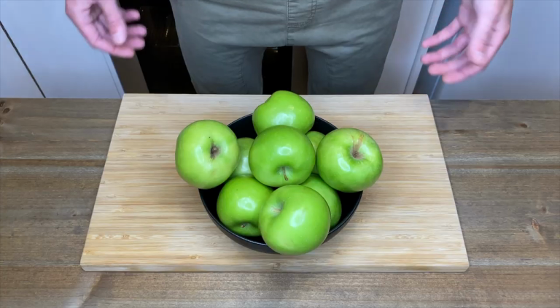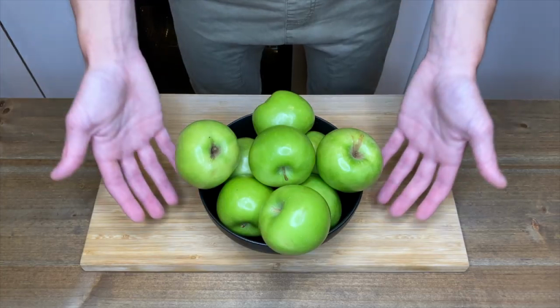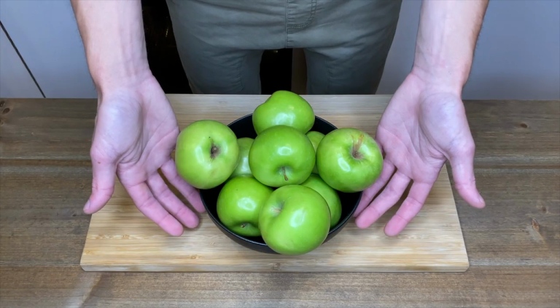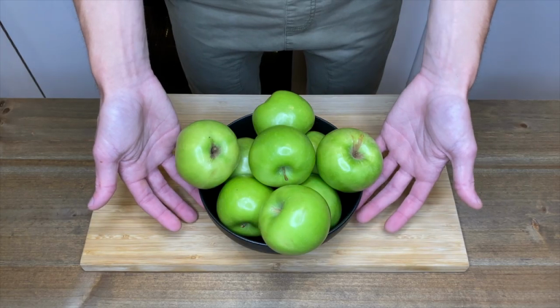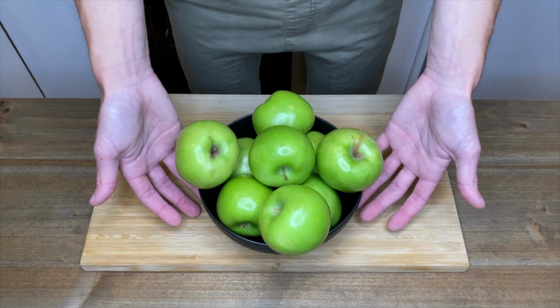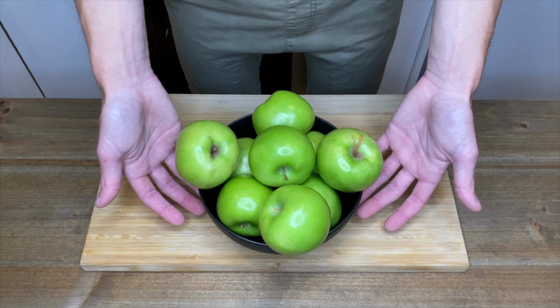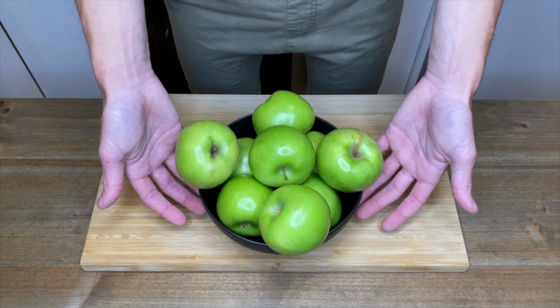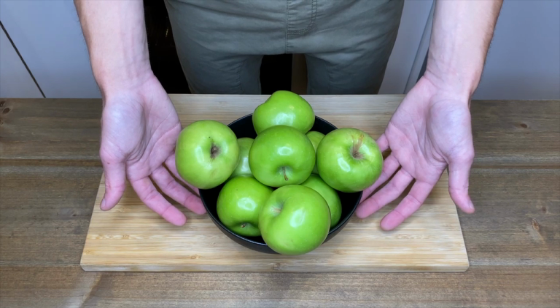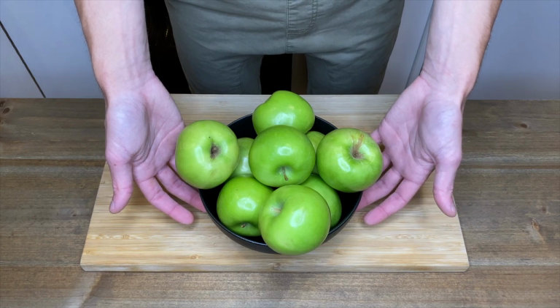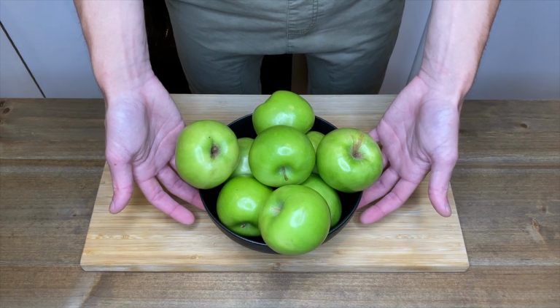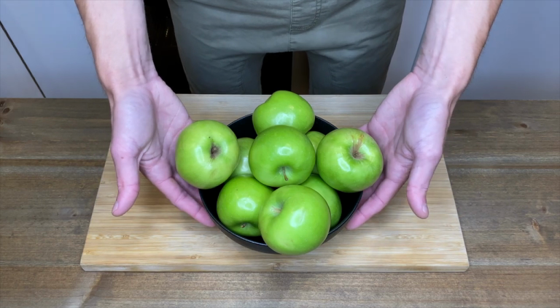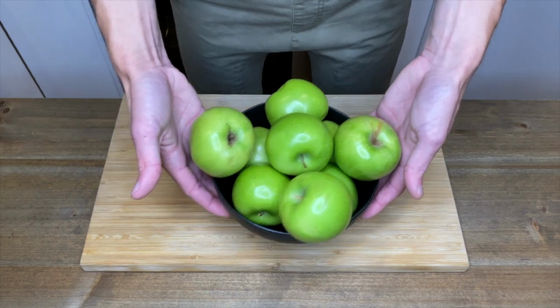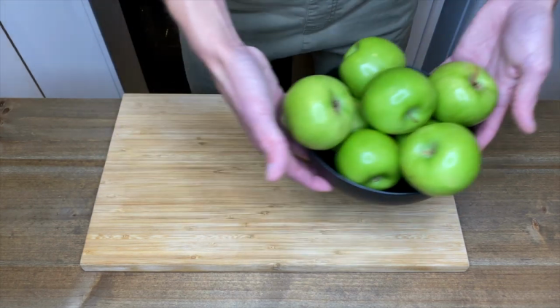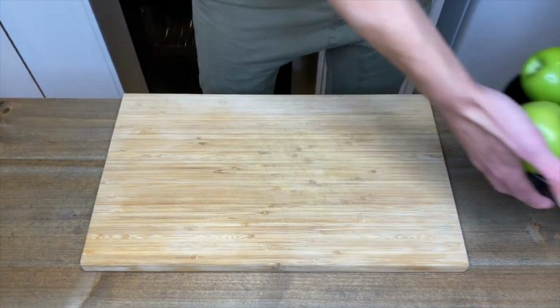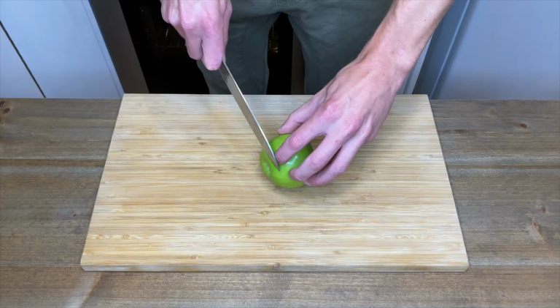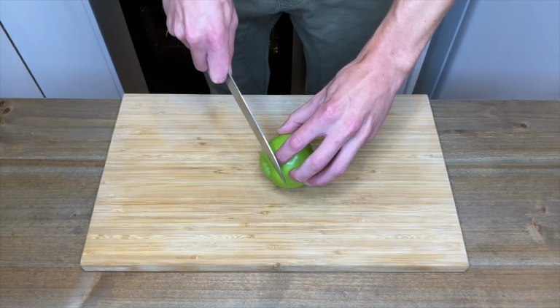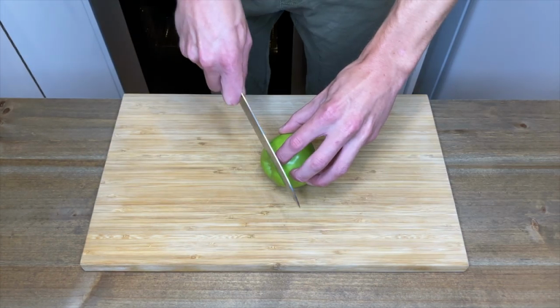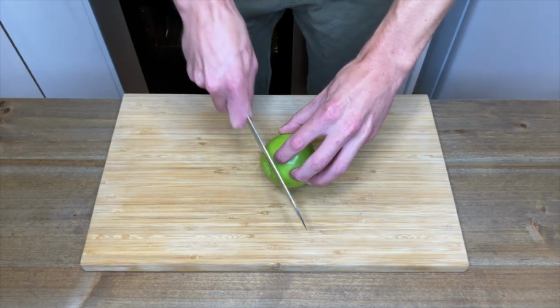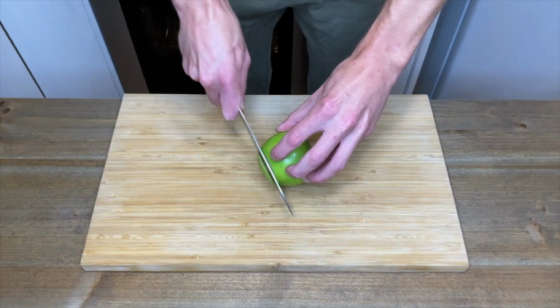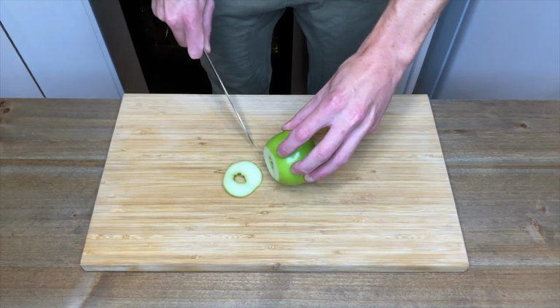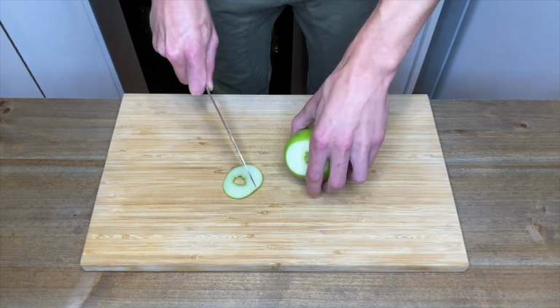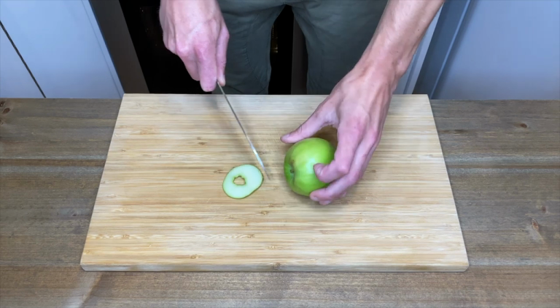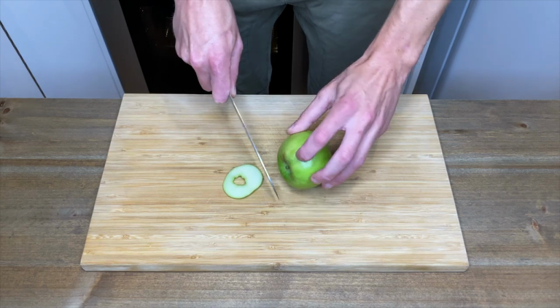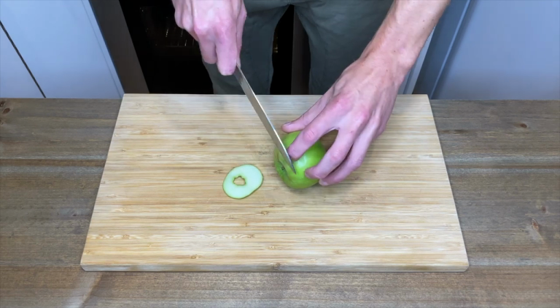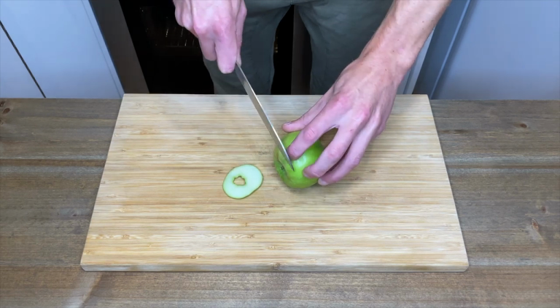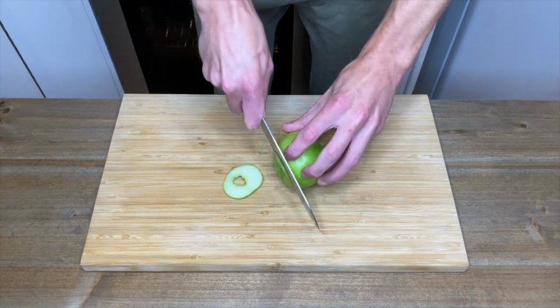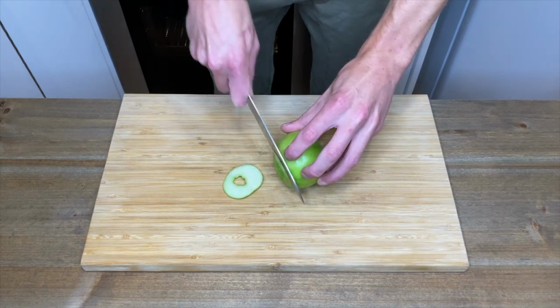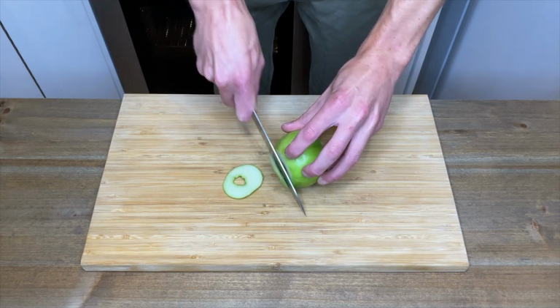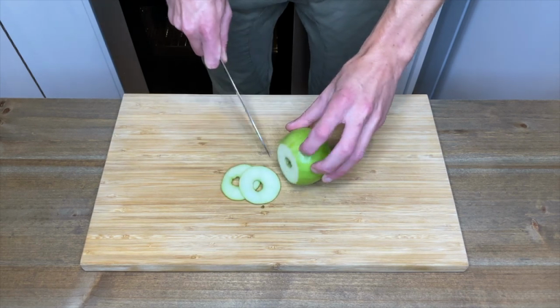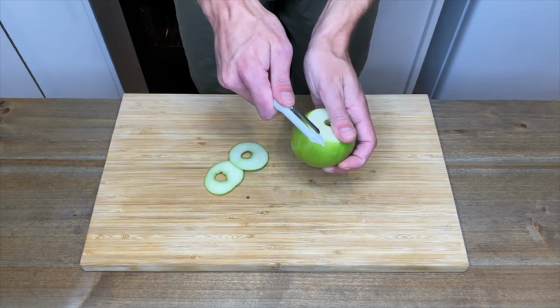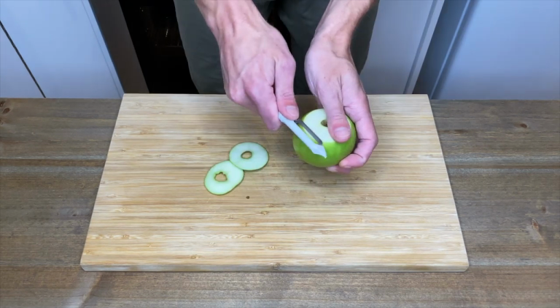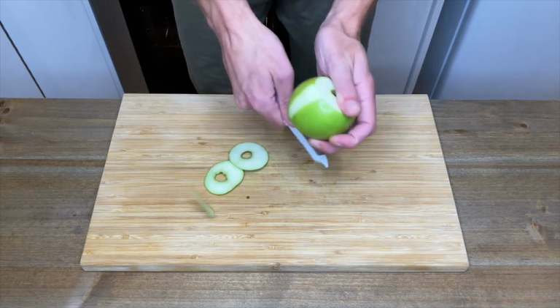With 1.5 kilos or 3.3 pounds of Granny Smith apples, remove both the top and the bottom and peel the skin.